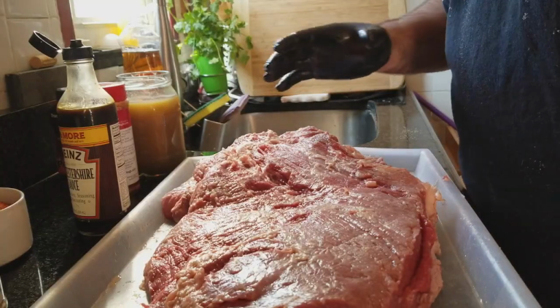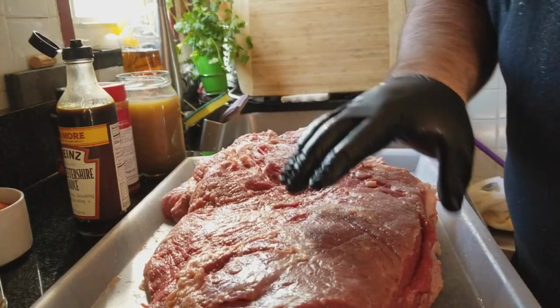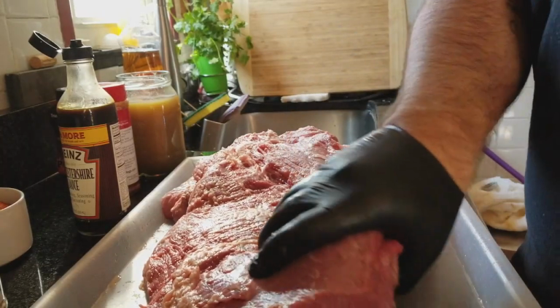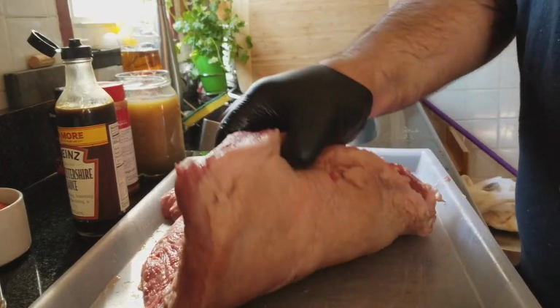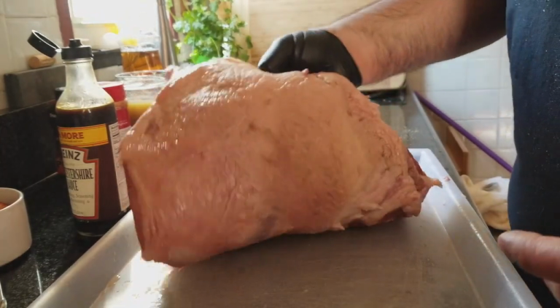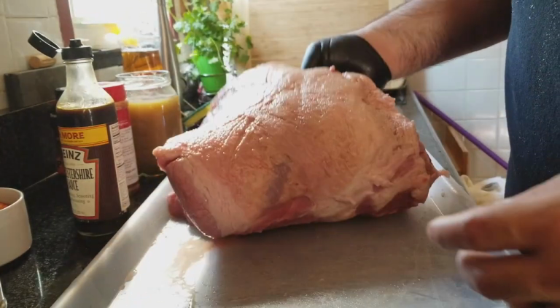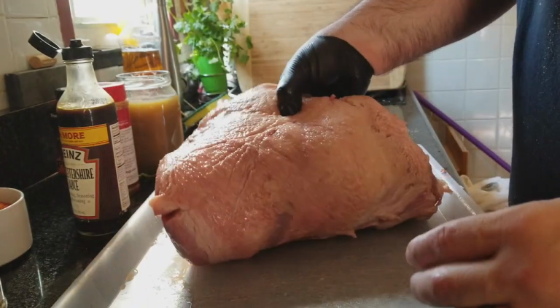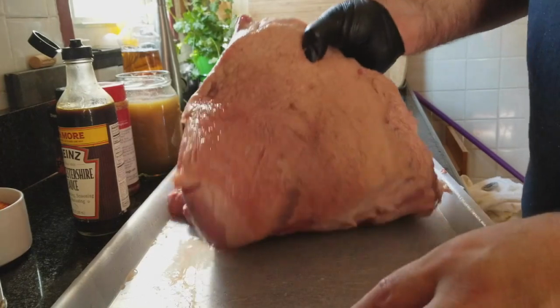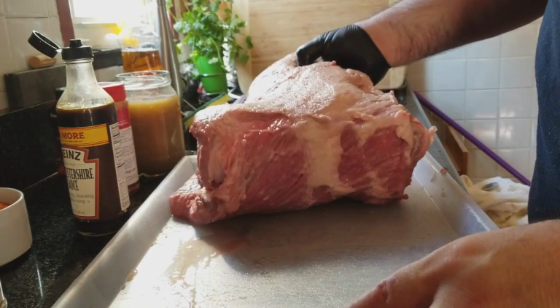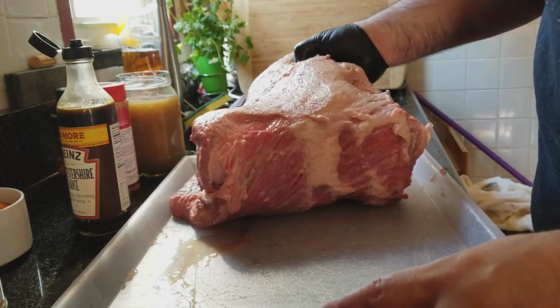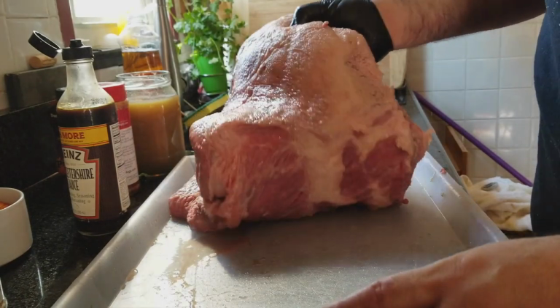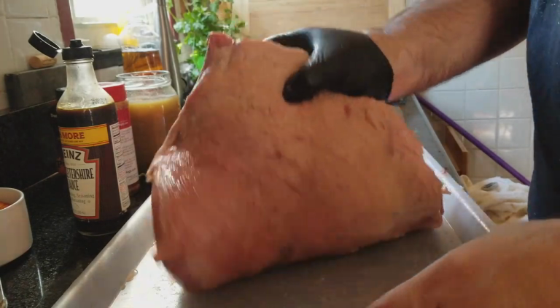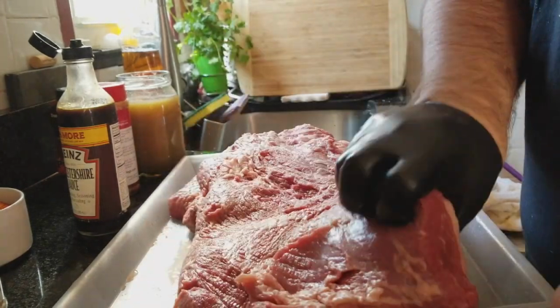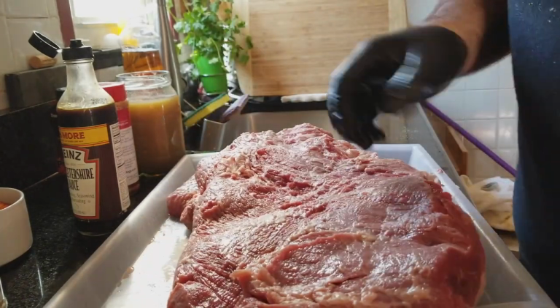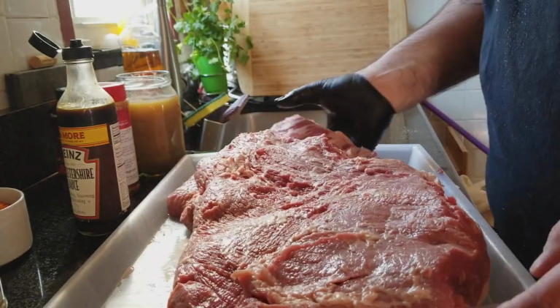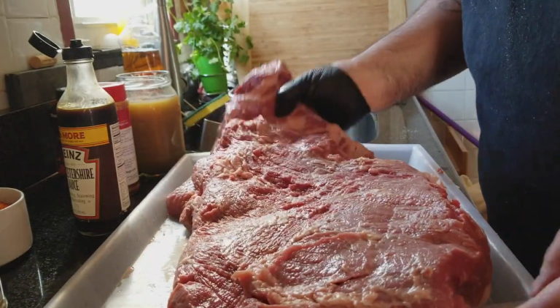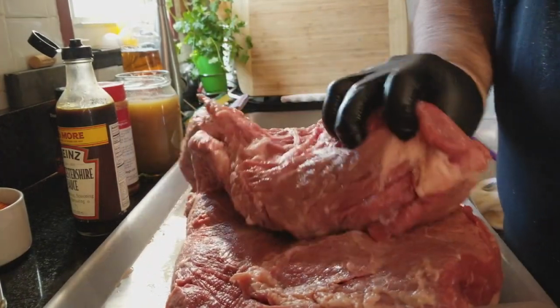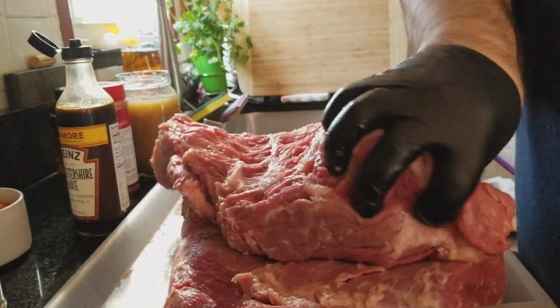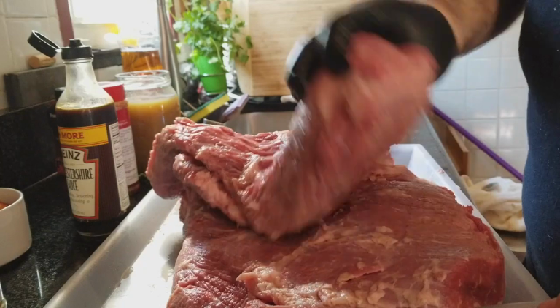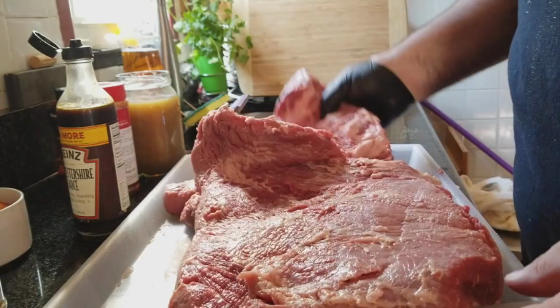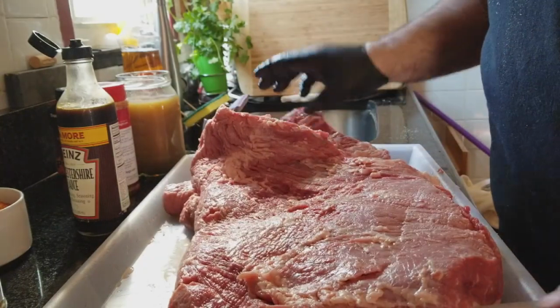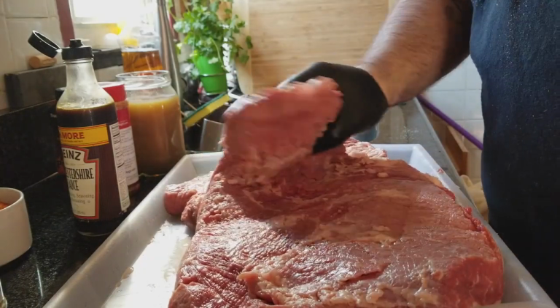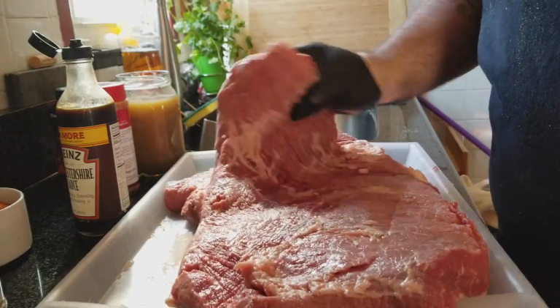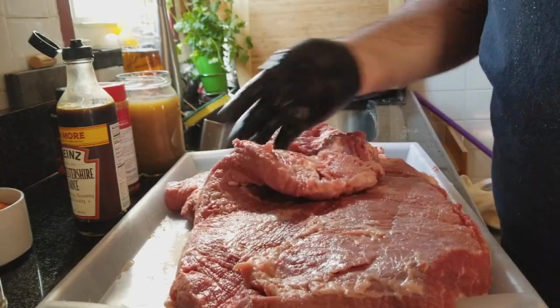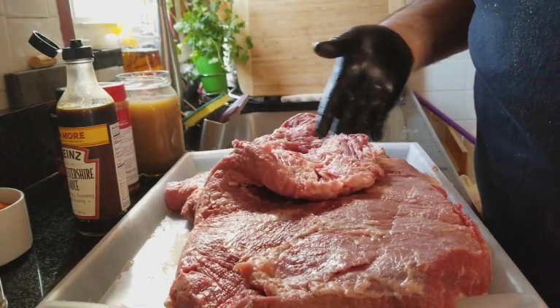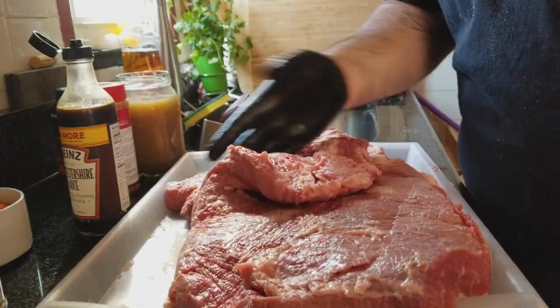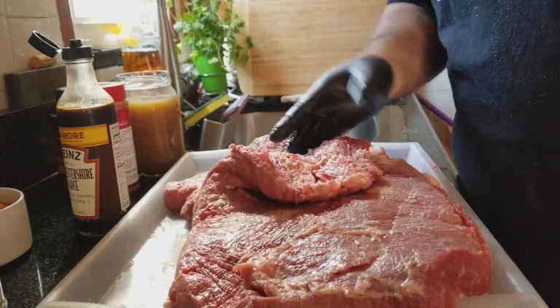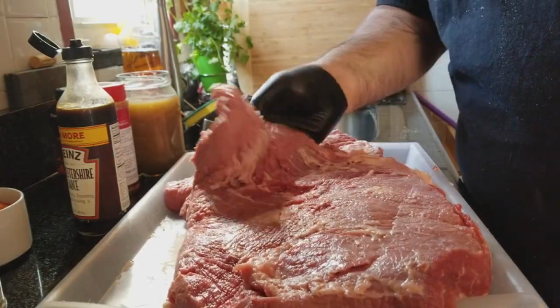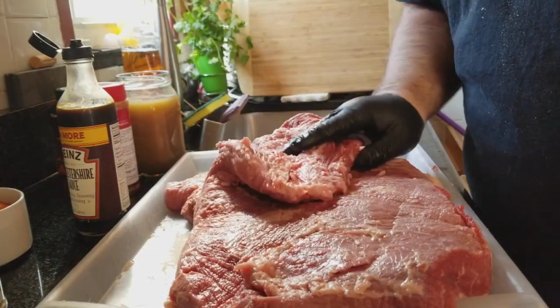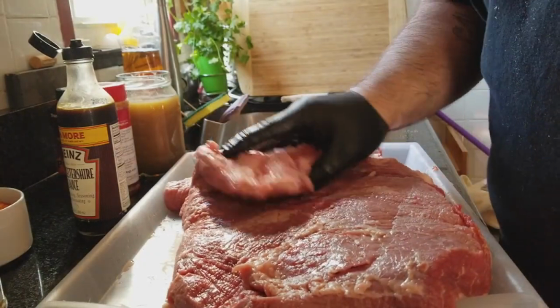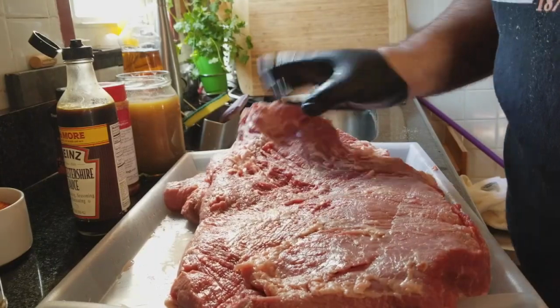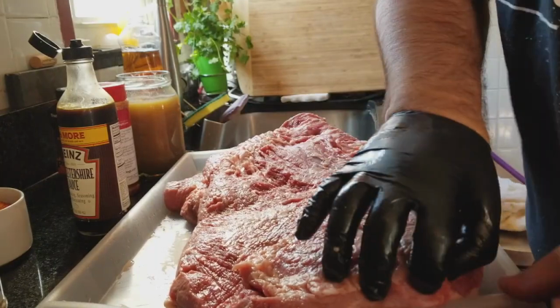I got it all cut up to my liking. I'll leave a little bit on the flat, take most of it off the point side, and in between the flat and point as much as I can without taking it apart.